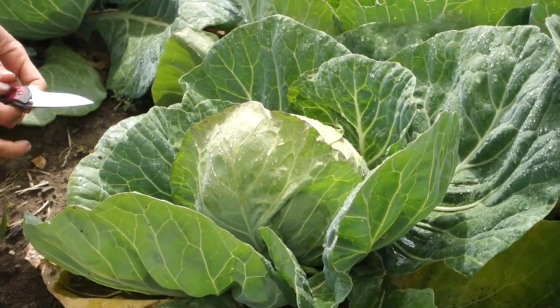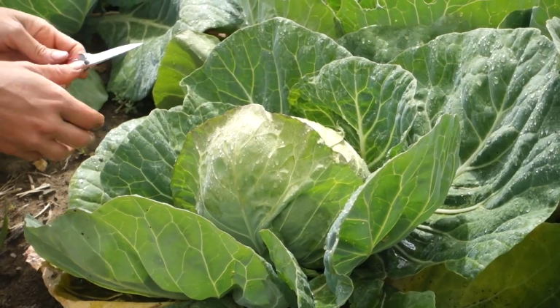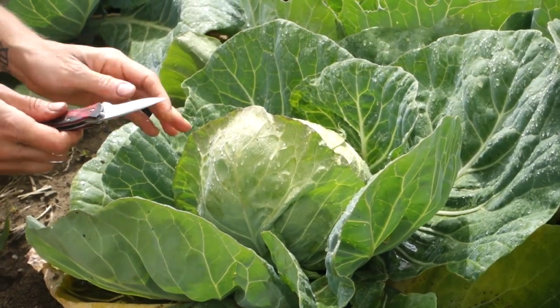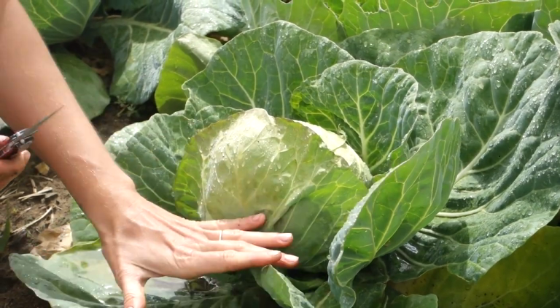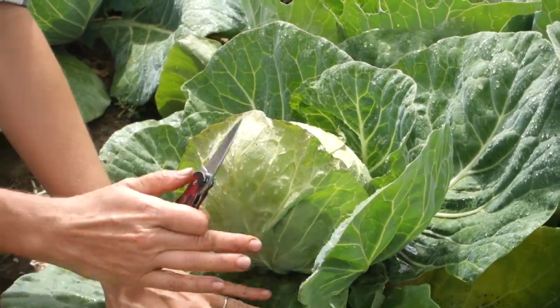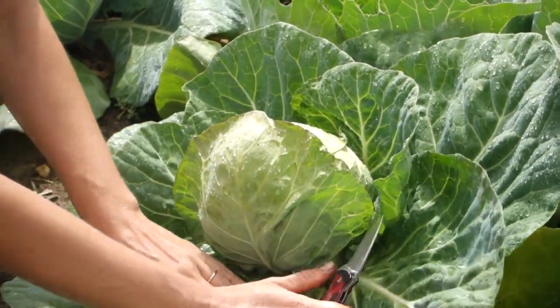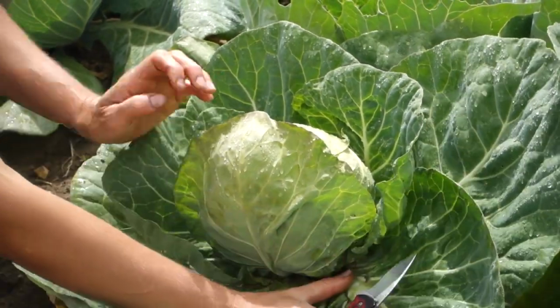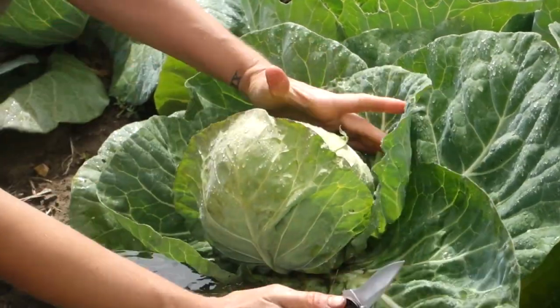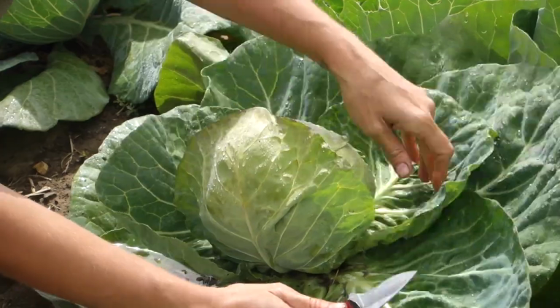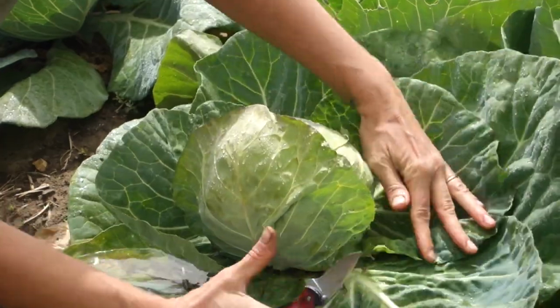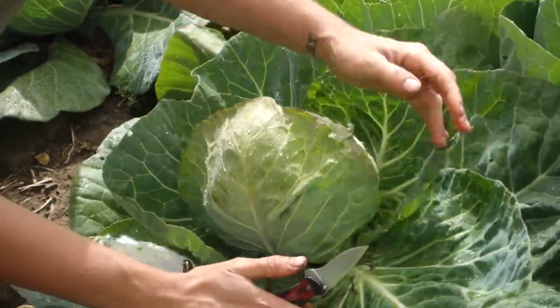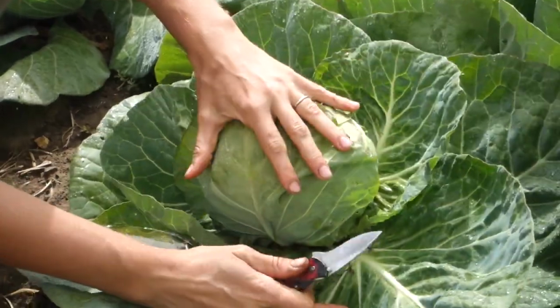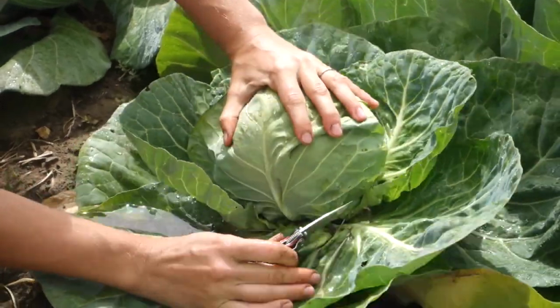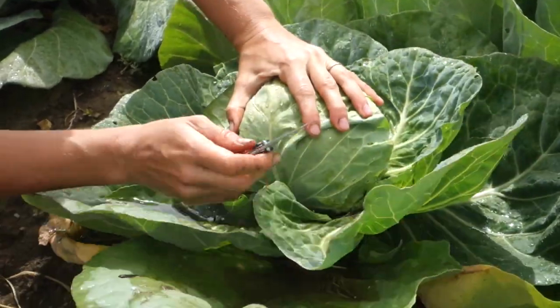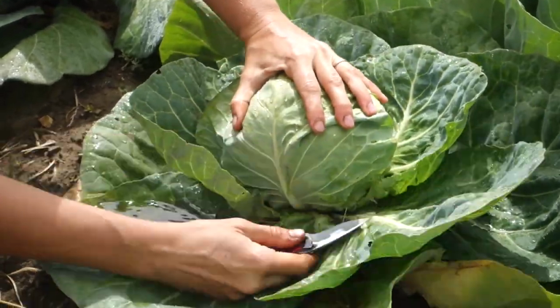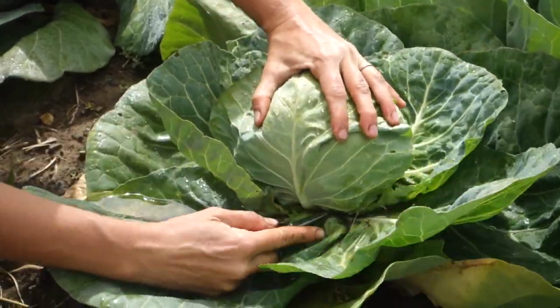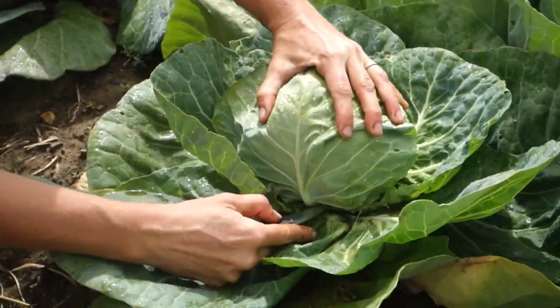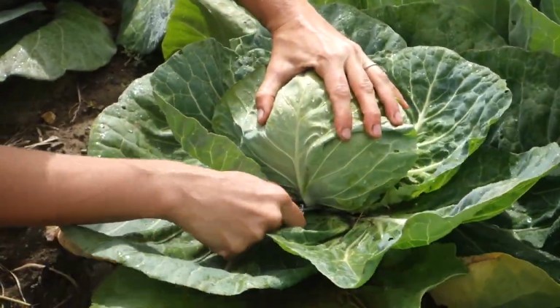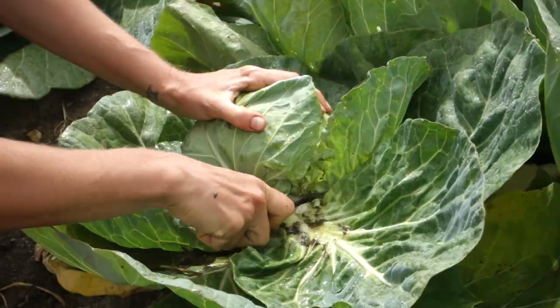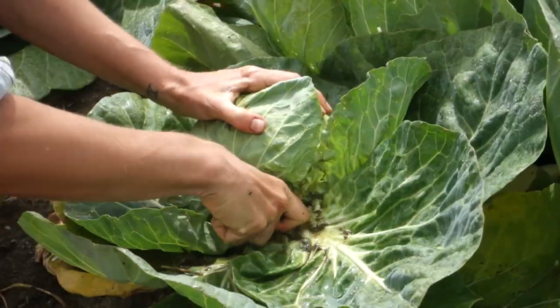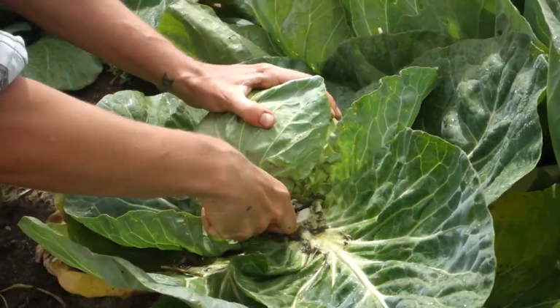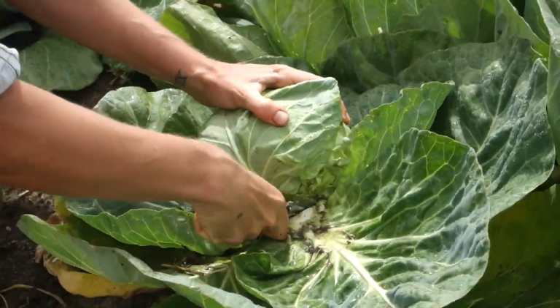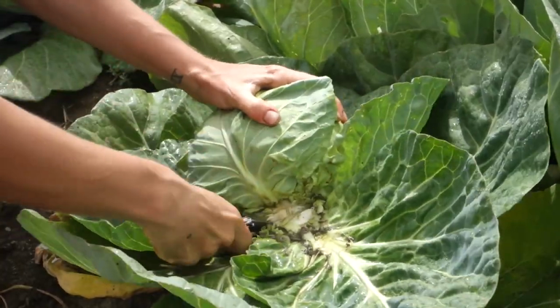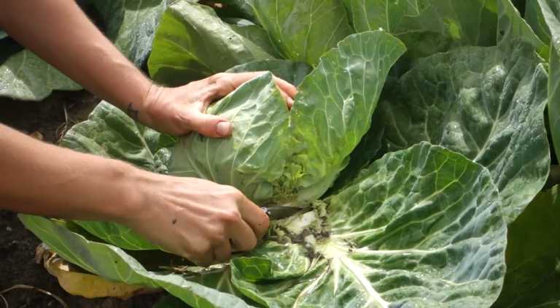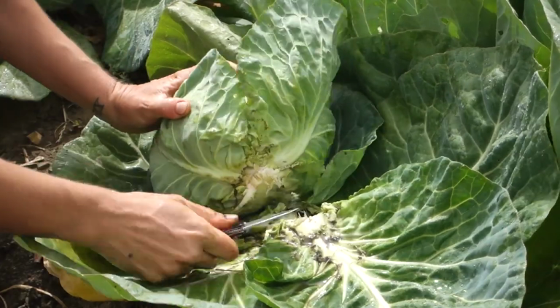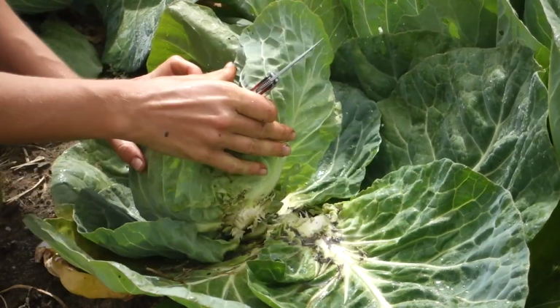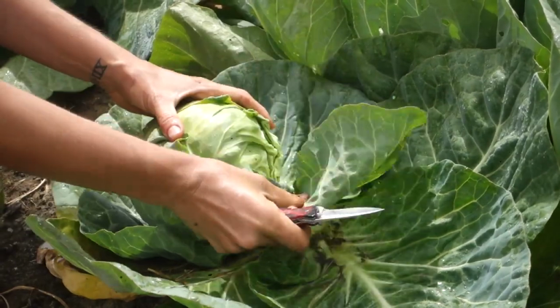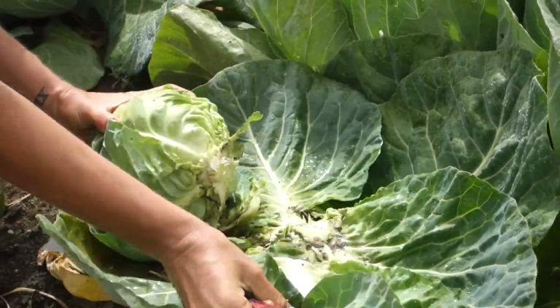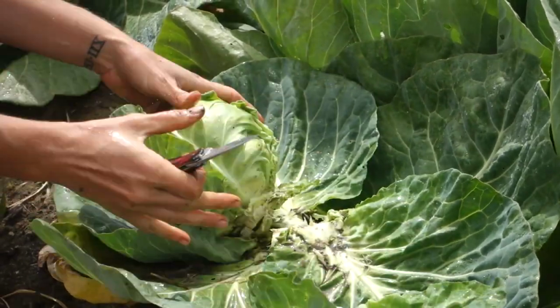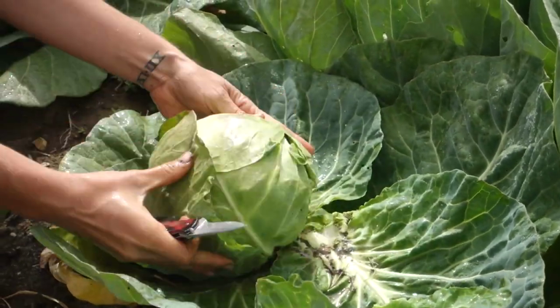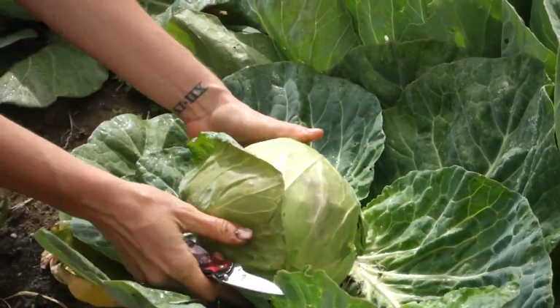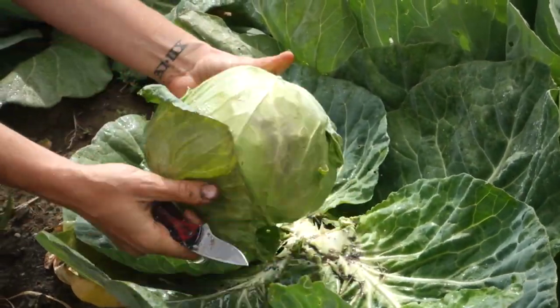Harvest cabbage any time after the heads have reached a suitable size and feel firm when gently squeezed. To harvest, simply cut the head off at the base of the plant and enjoy.